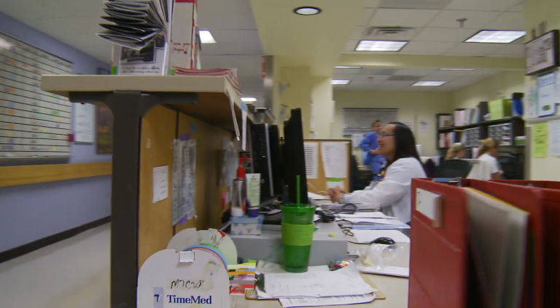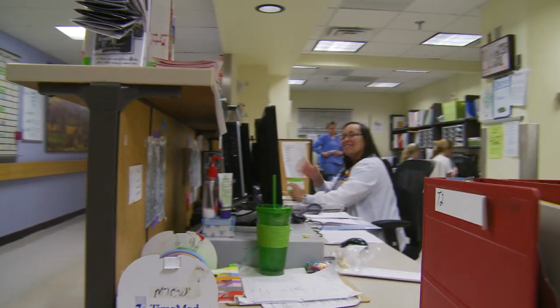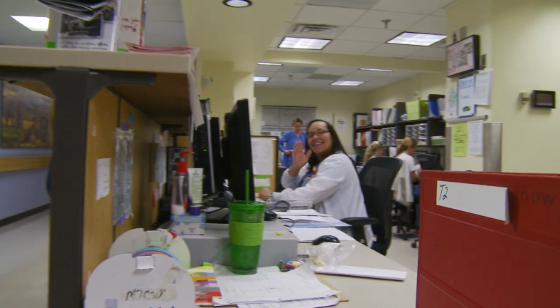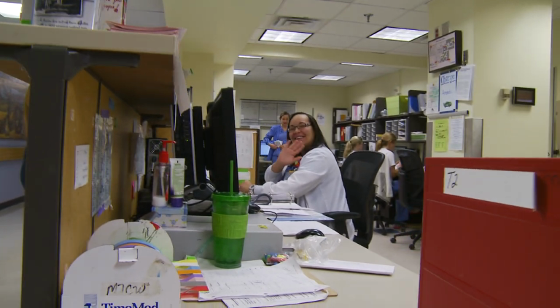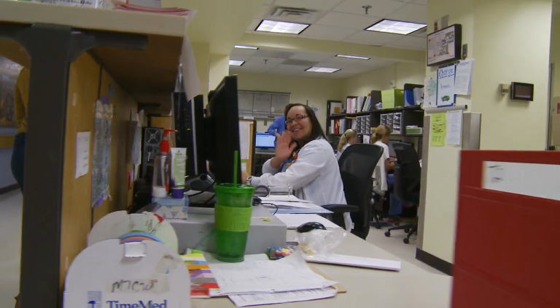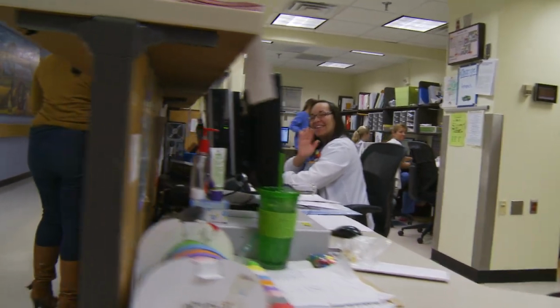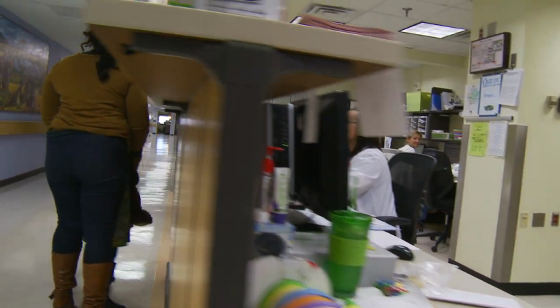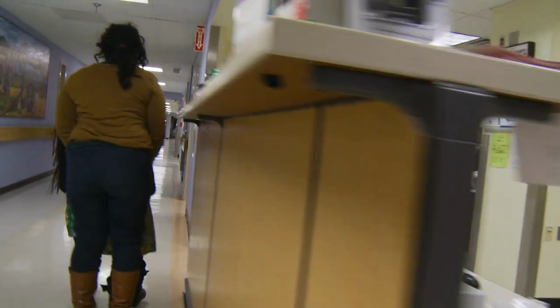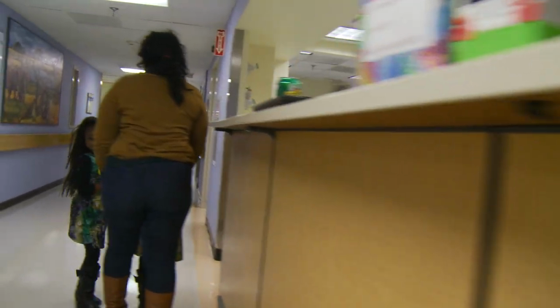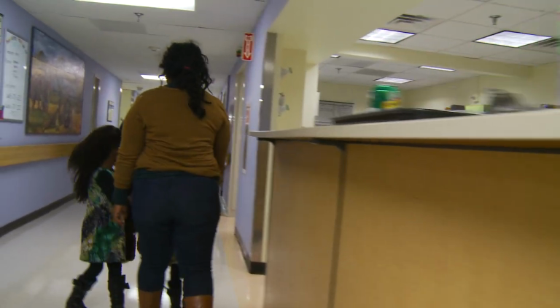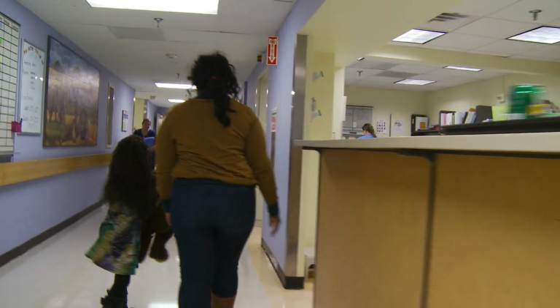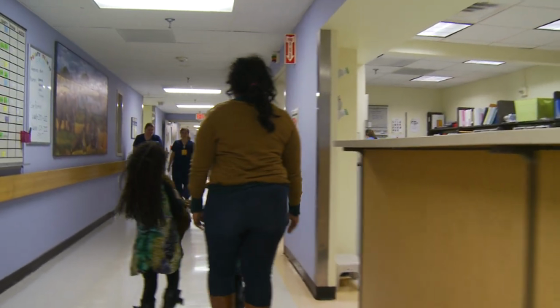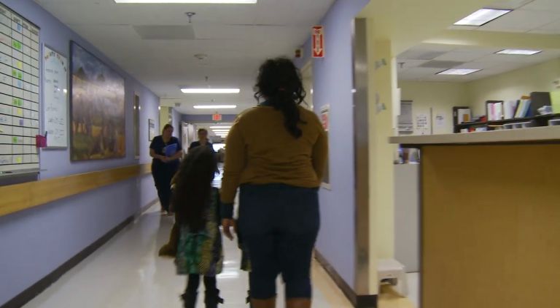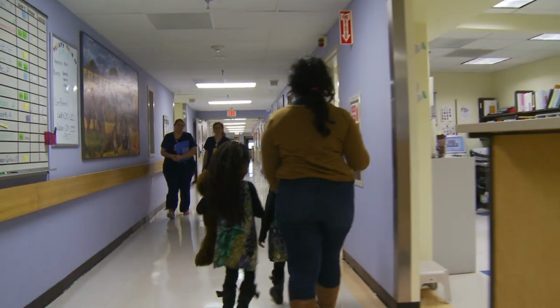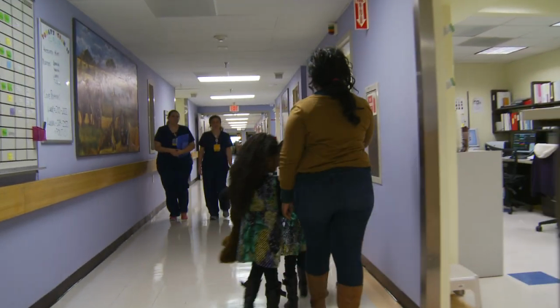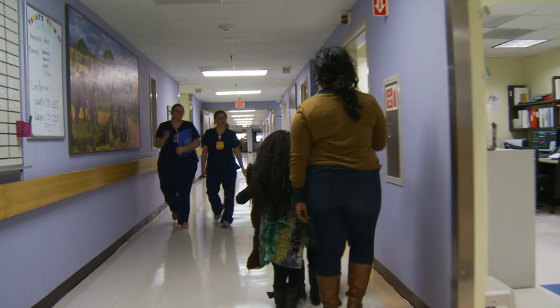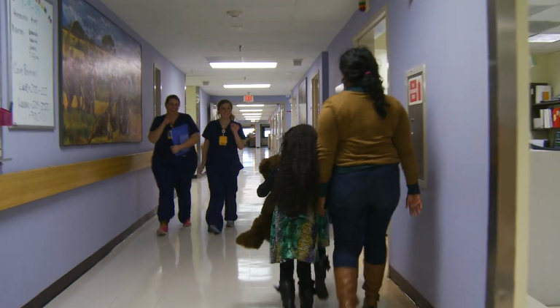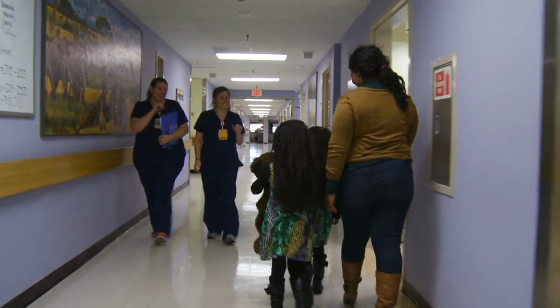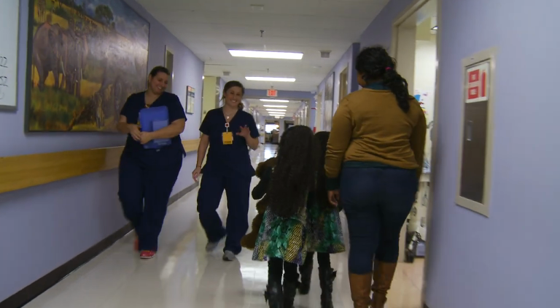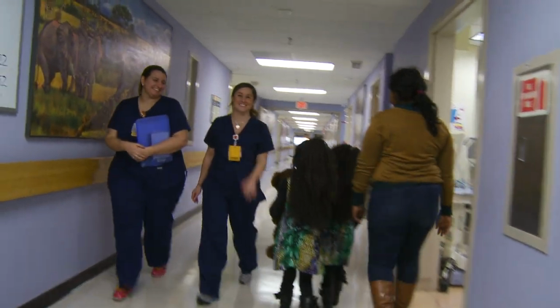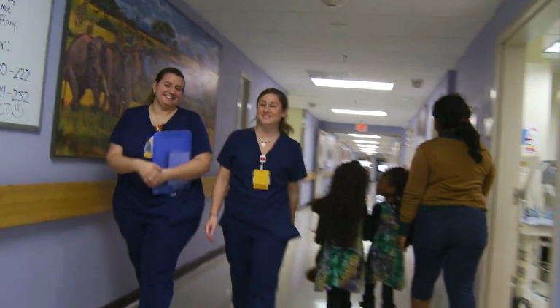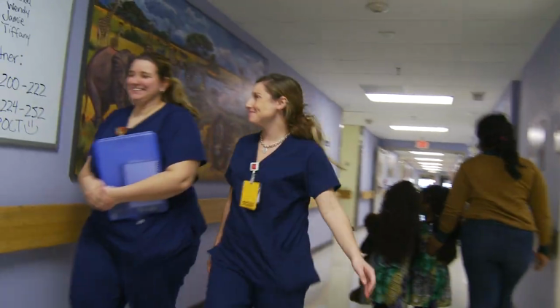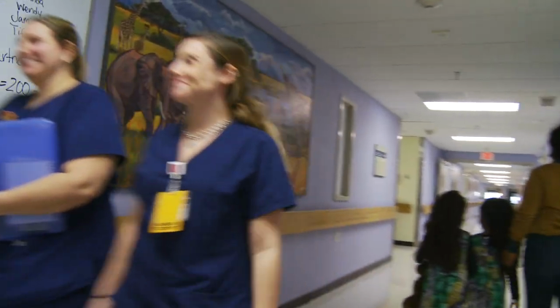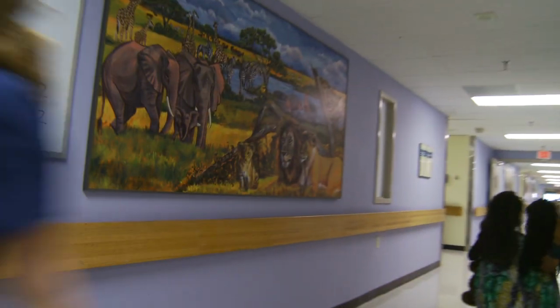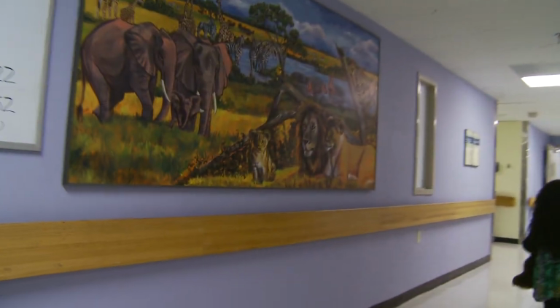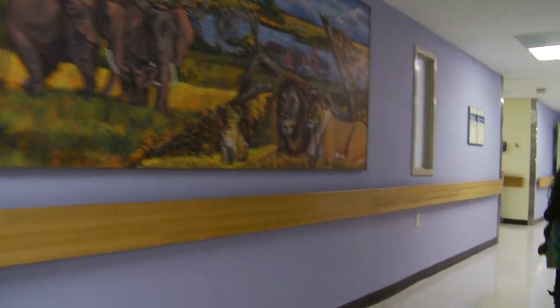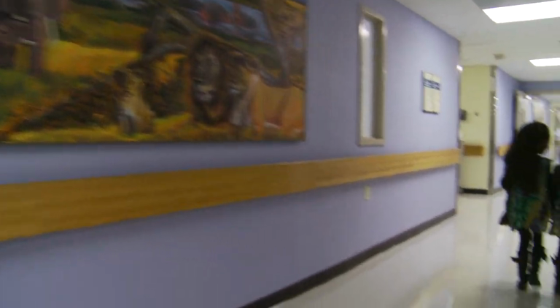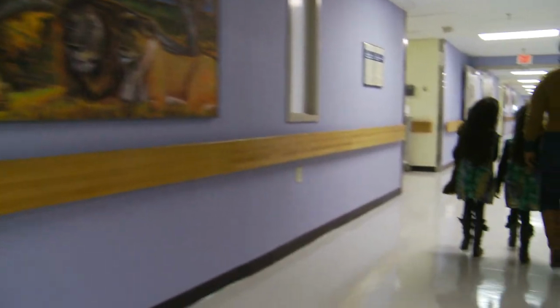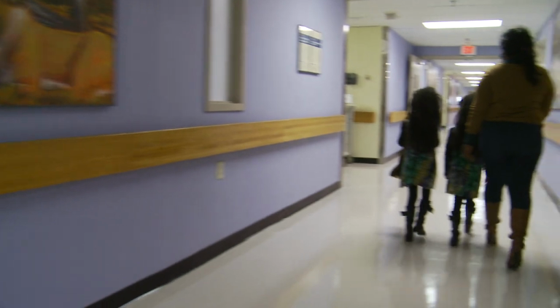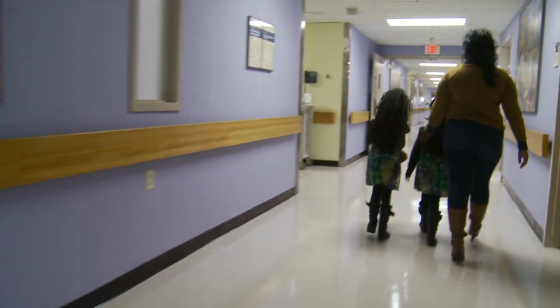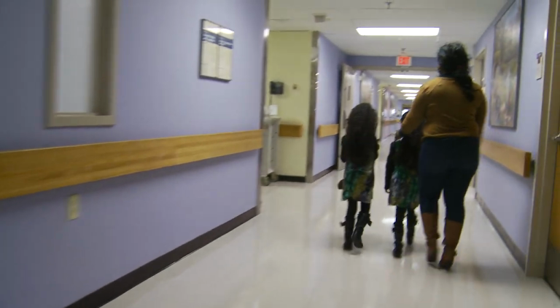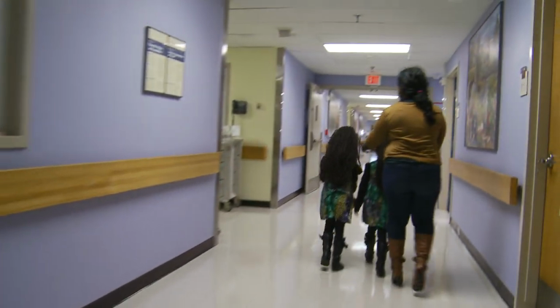This inpatient unit is for kids over four. All the staff here love working with children and families. They make sure kids have what they need to get better and that parents are part of their child's care team.